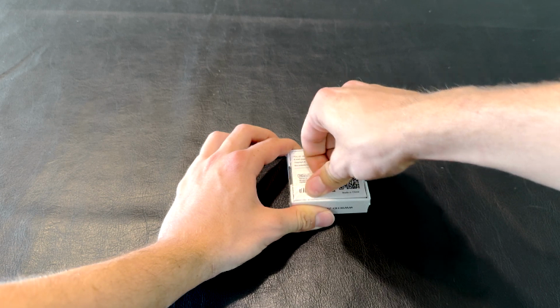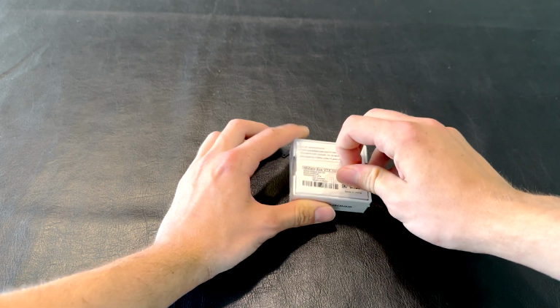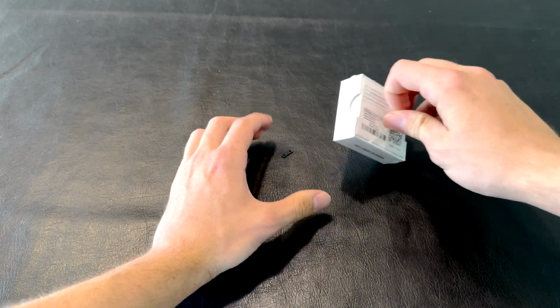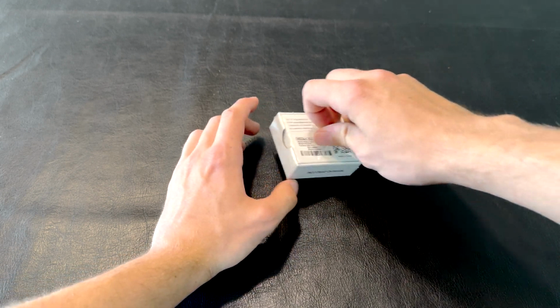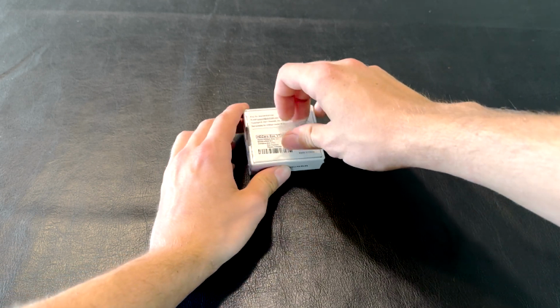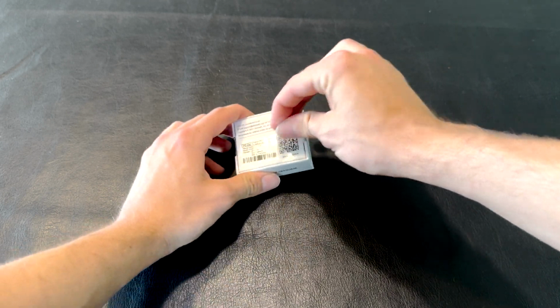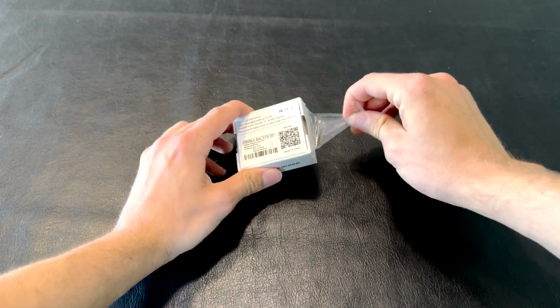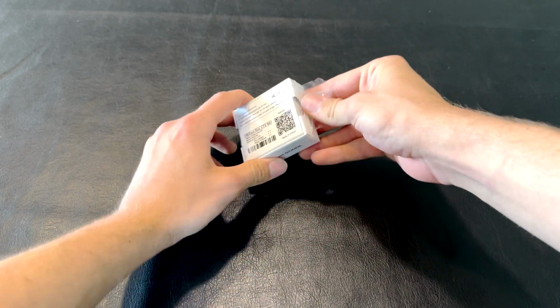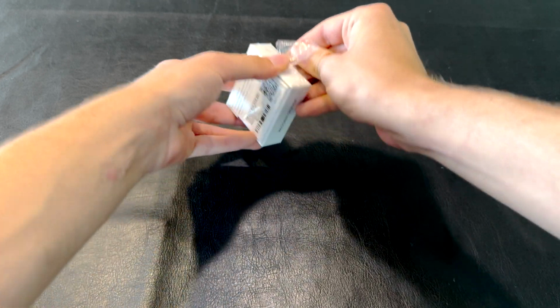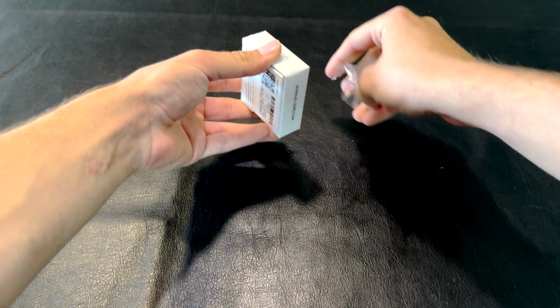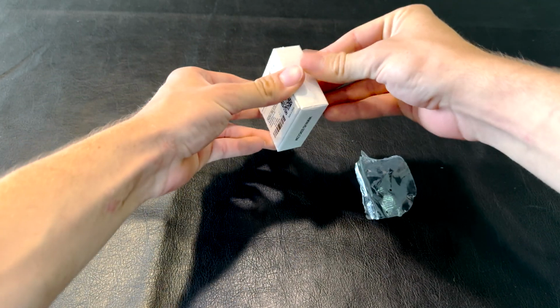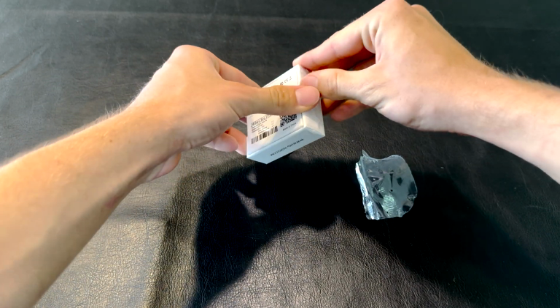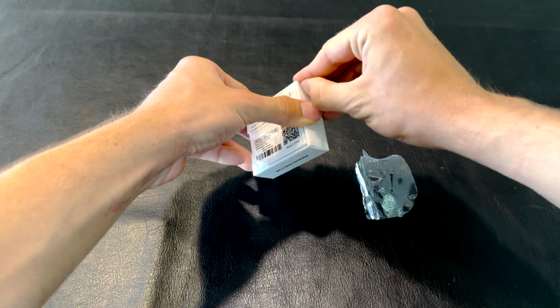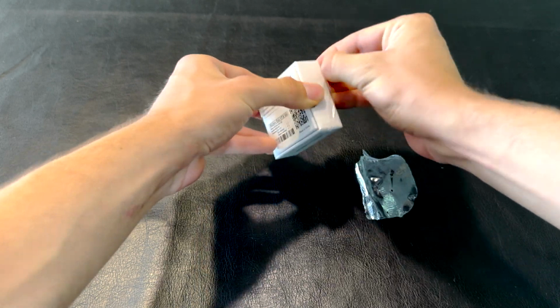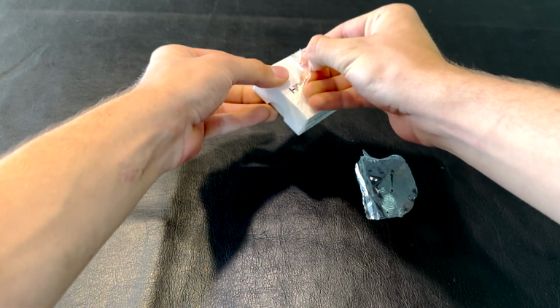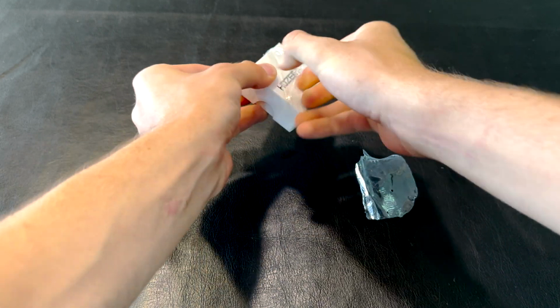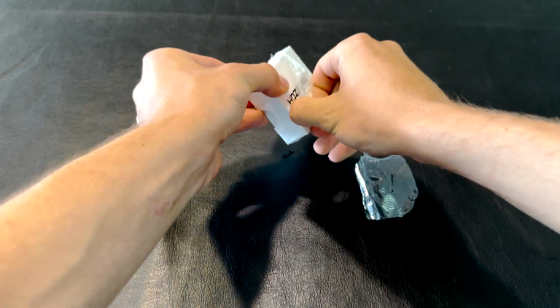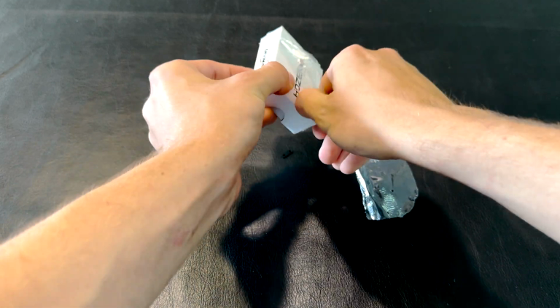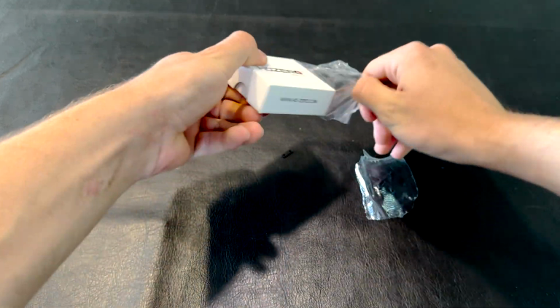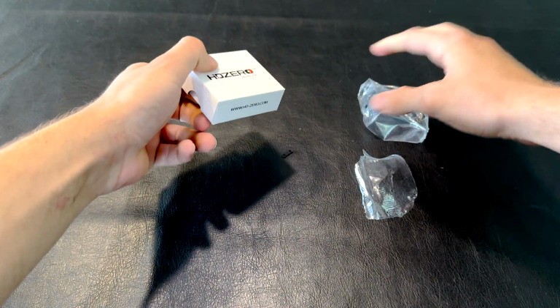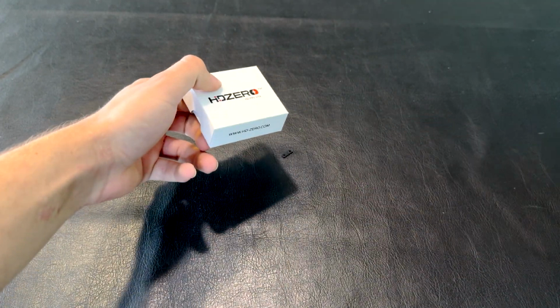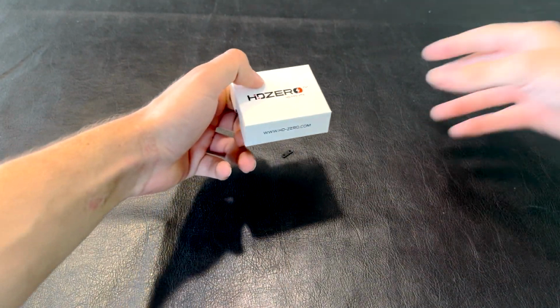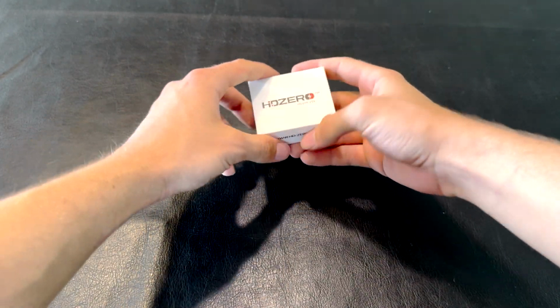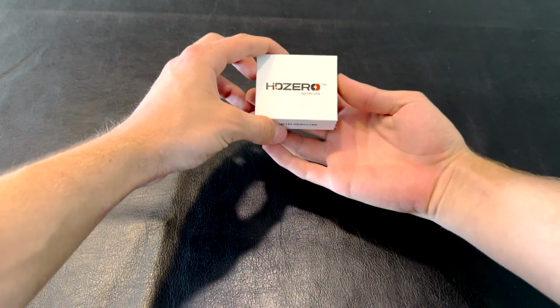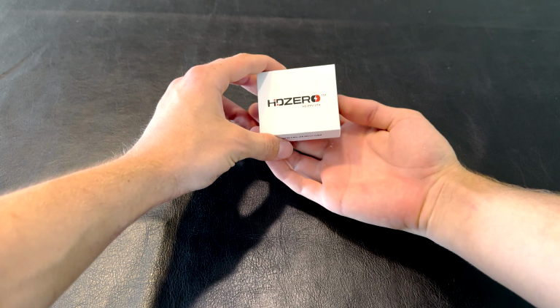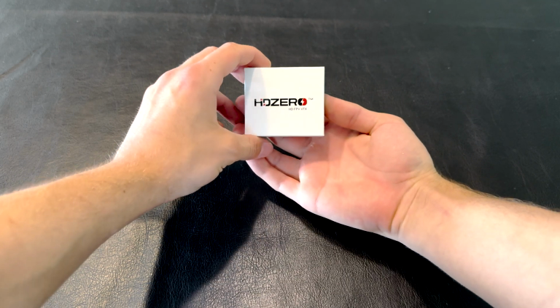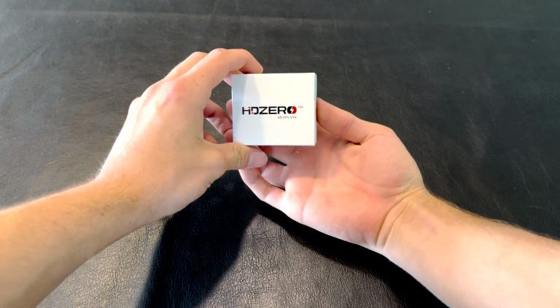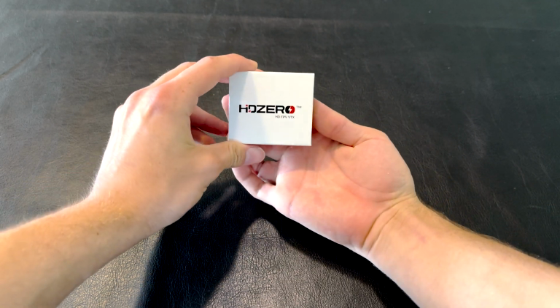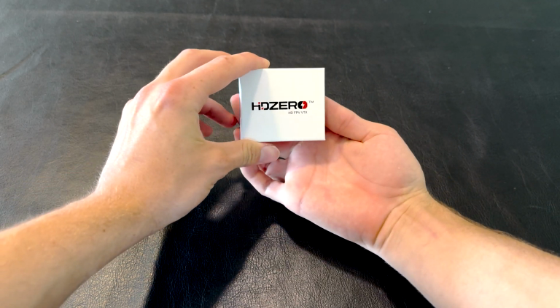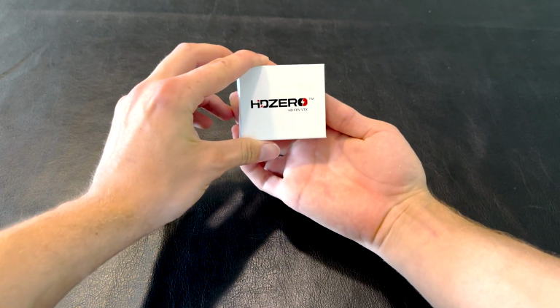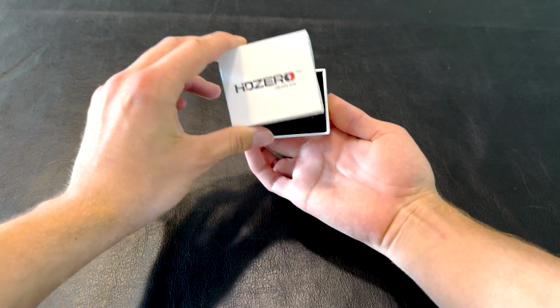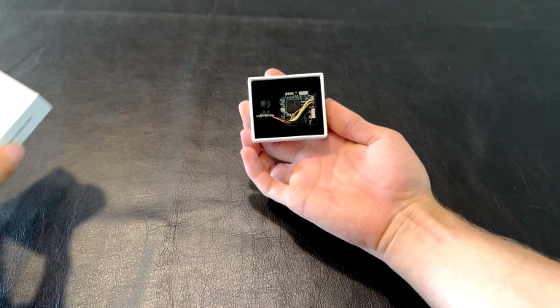So let's get it taken out of the box. It comes in a nice little plastic wrap just like every other HD0 product, and the packaging itself is very secure — you will not be receiving any damaged goods in these boxes.